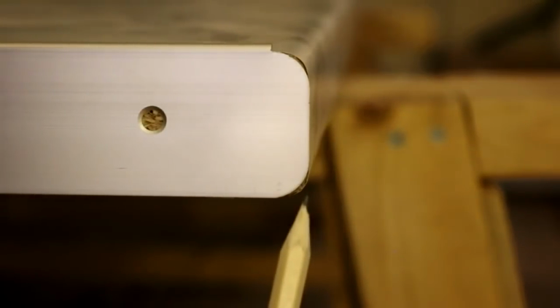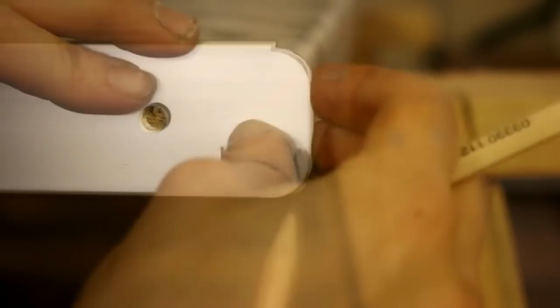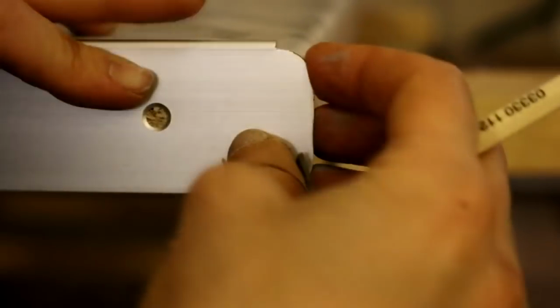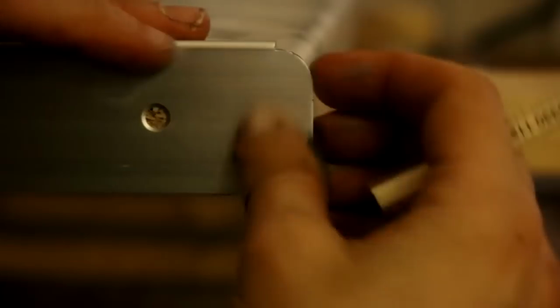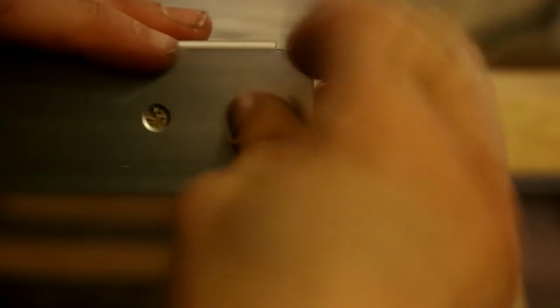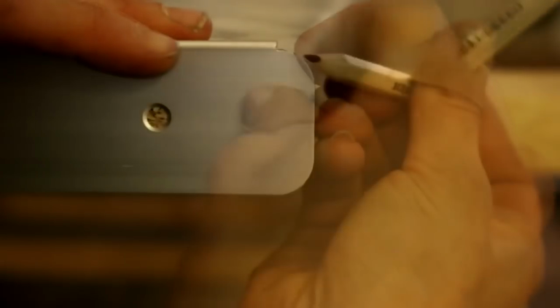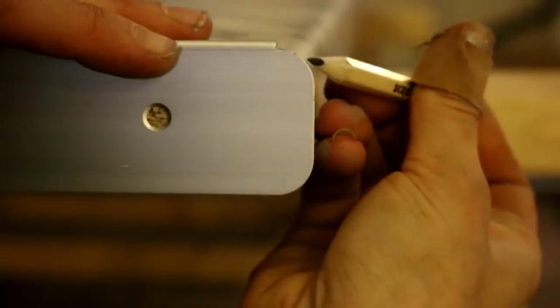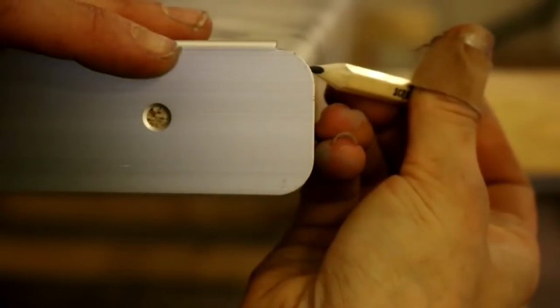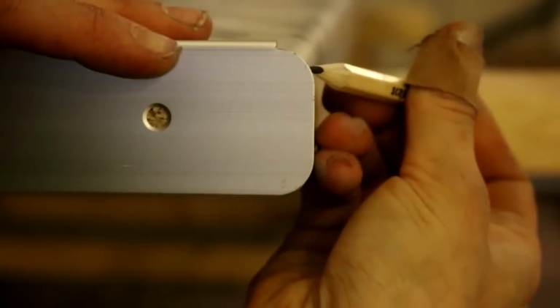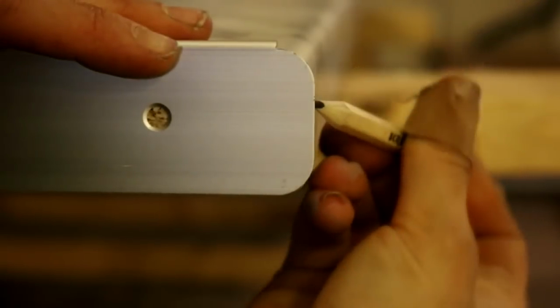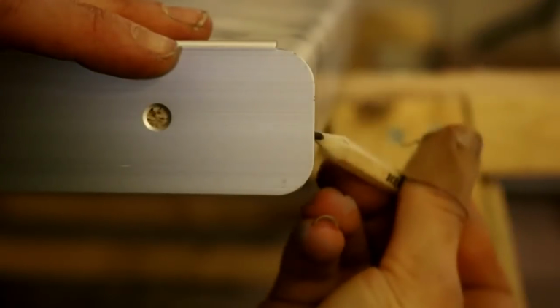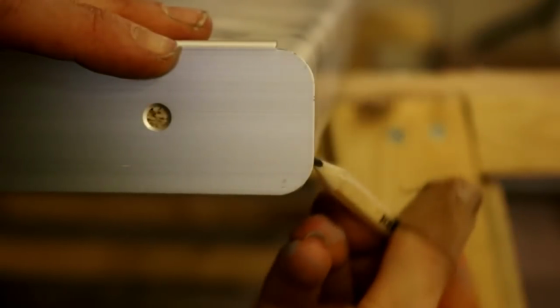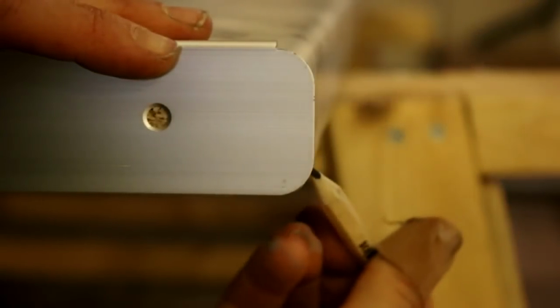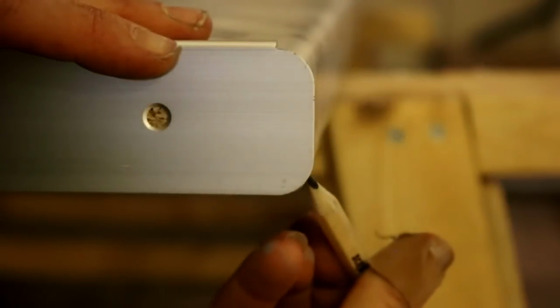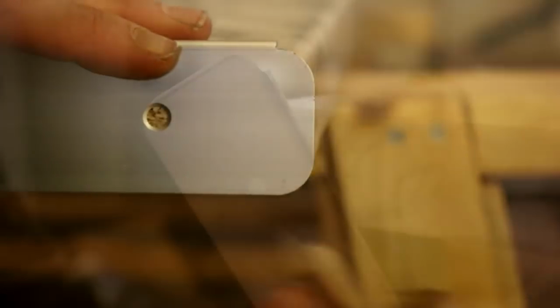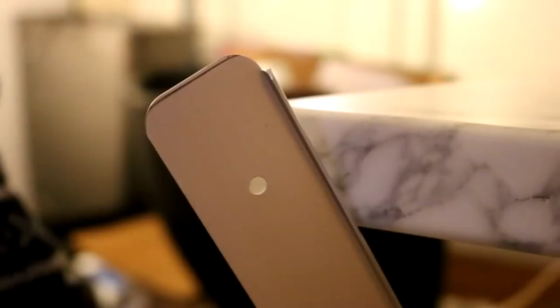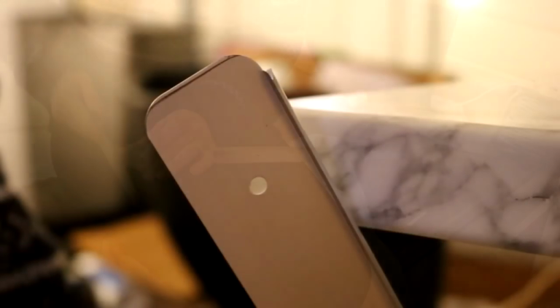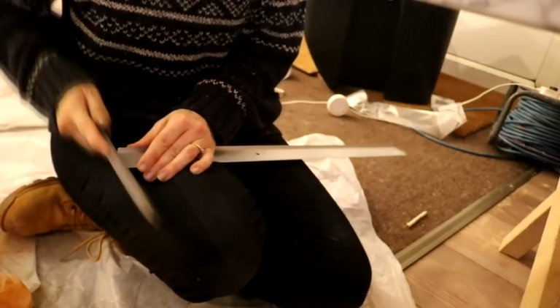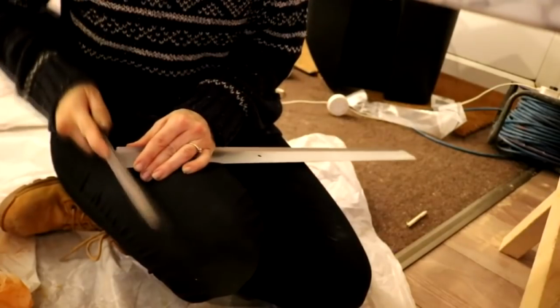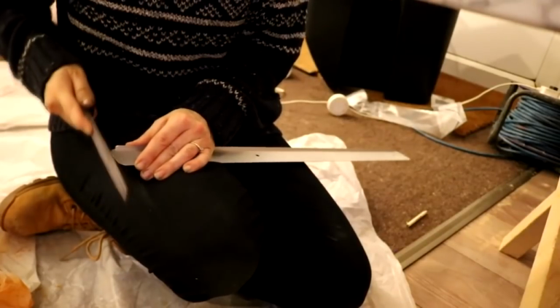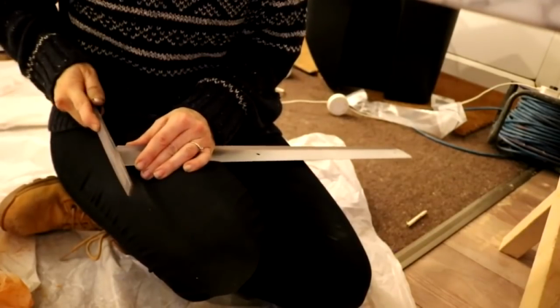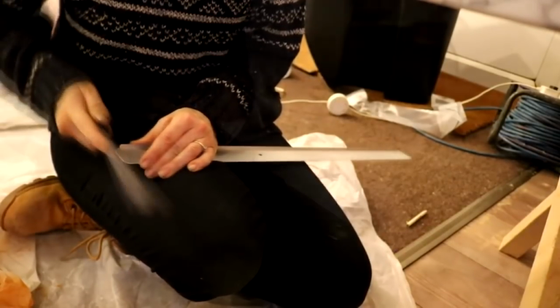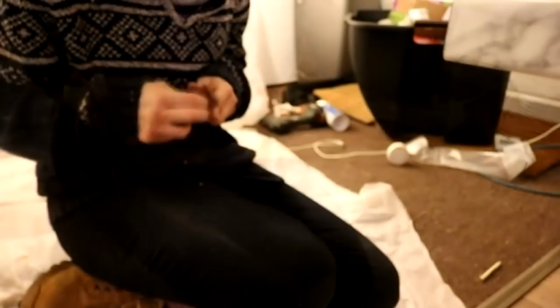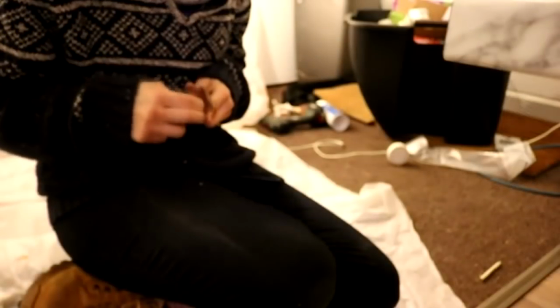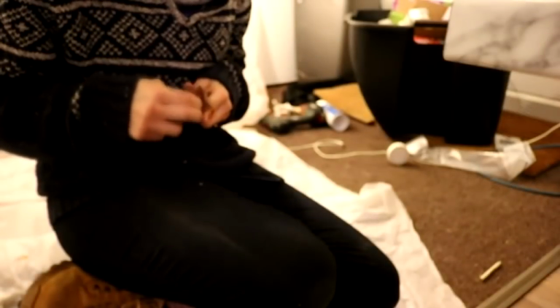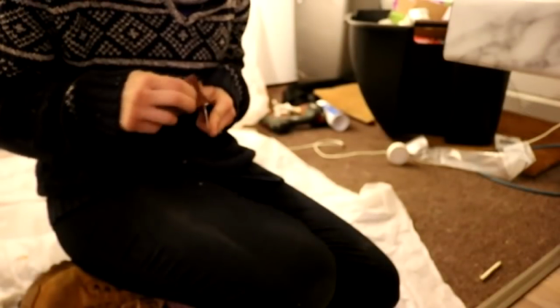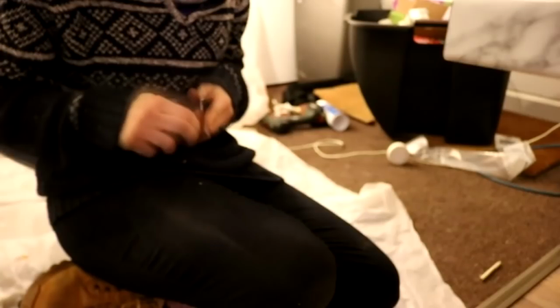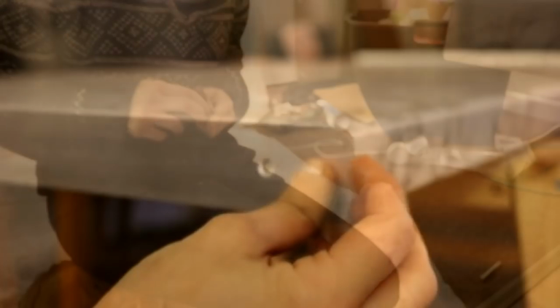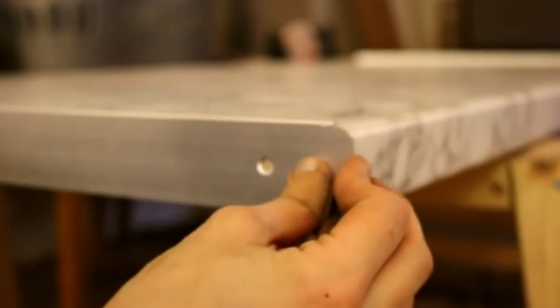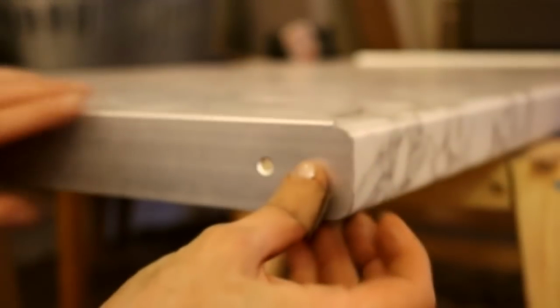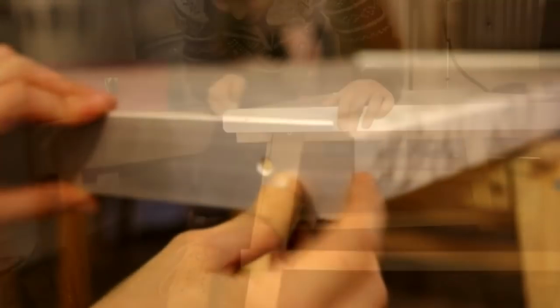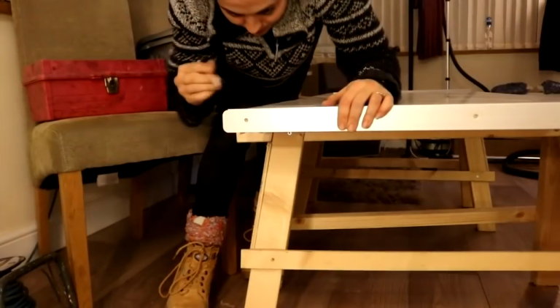If the profiled edge doesn't match, just push the trim out slightly if it's shy, mark it from behind with a pencil, and then using a rasp or file, rub it down until you get to the pencil line. Then use sandpaper to smooth it out, and then you can mark at the back.